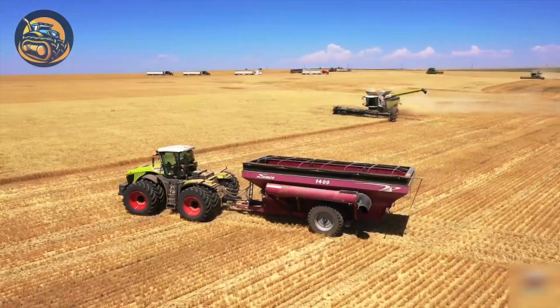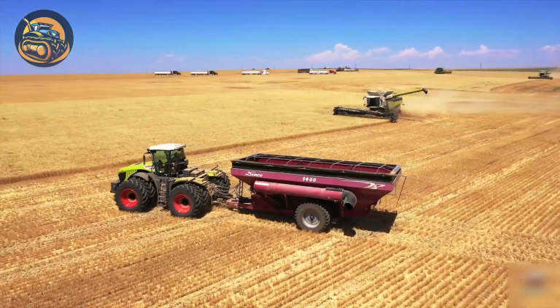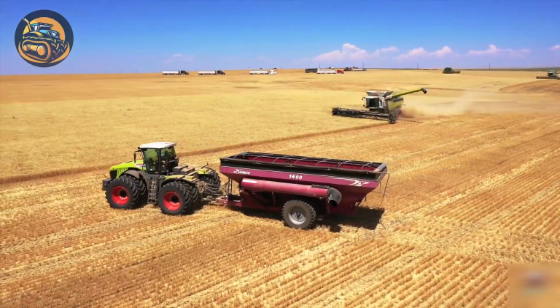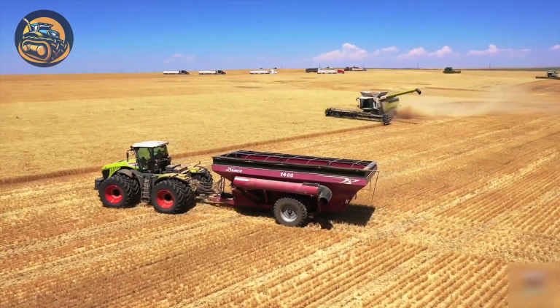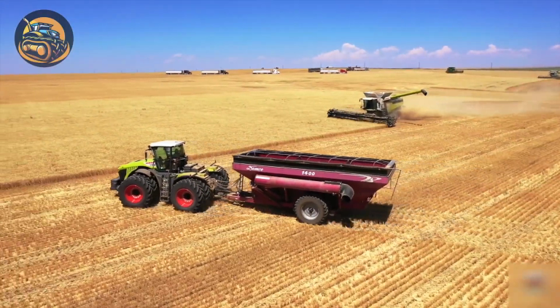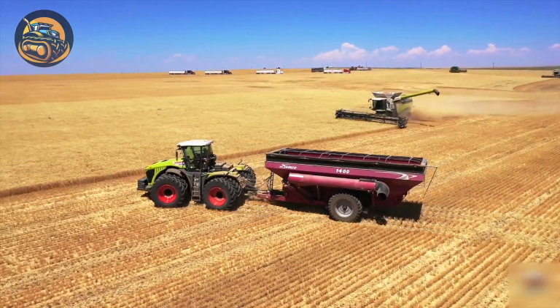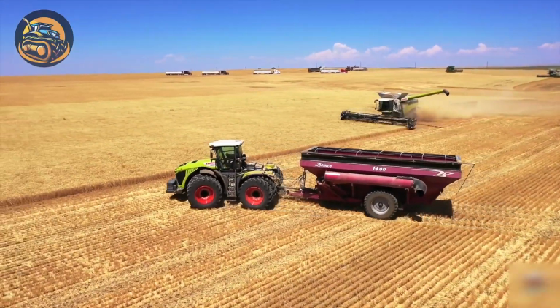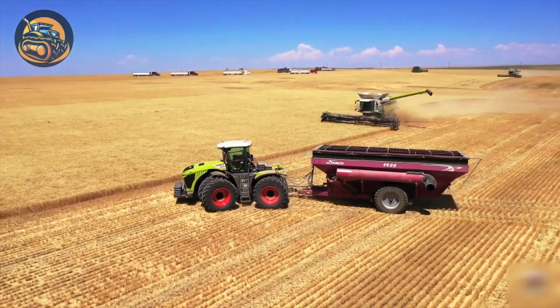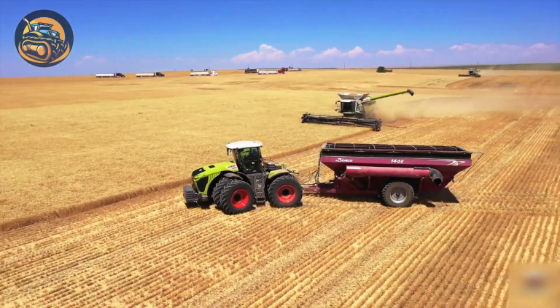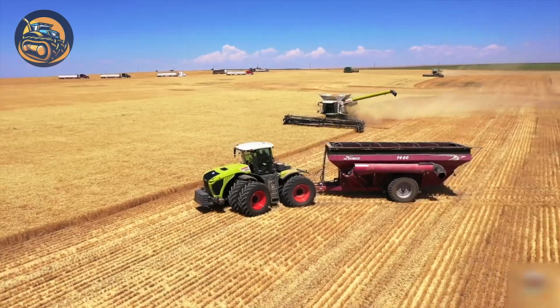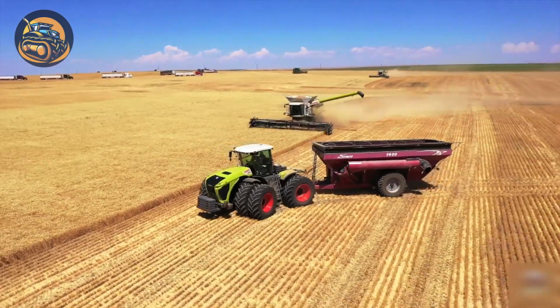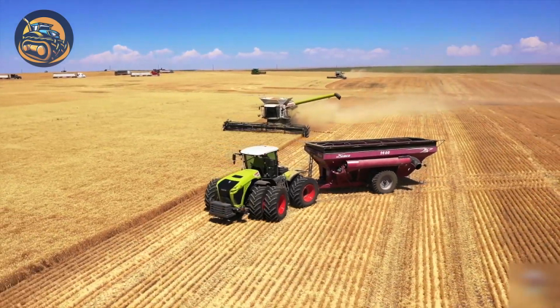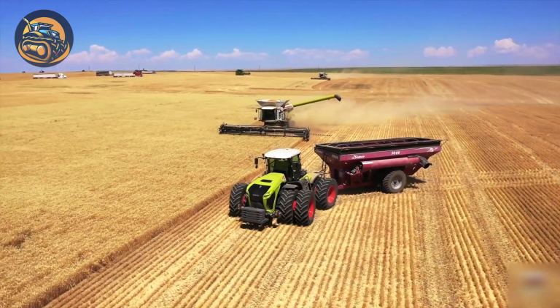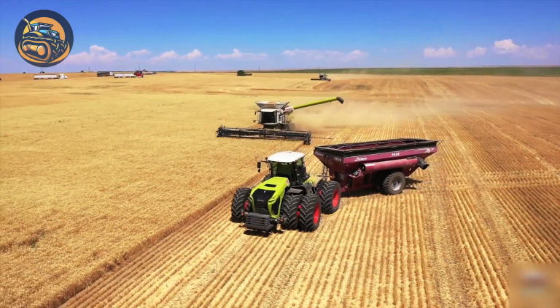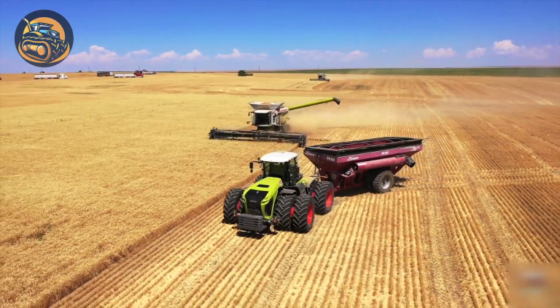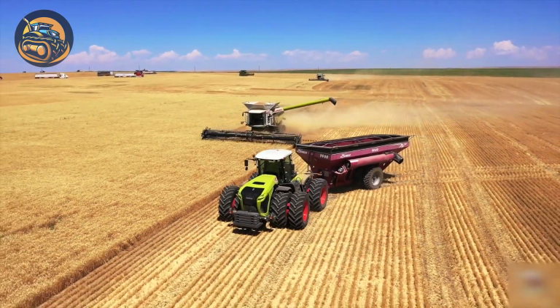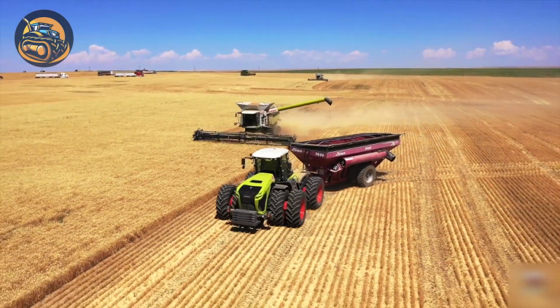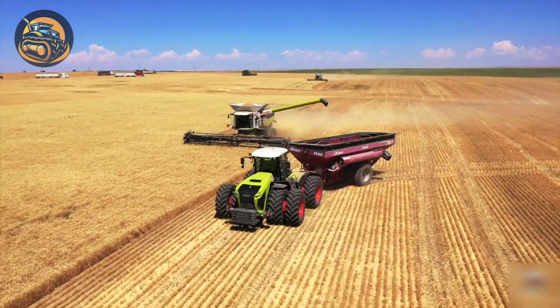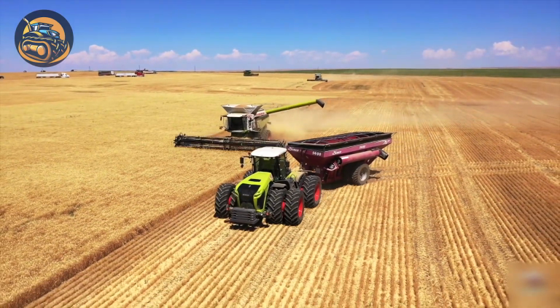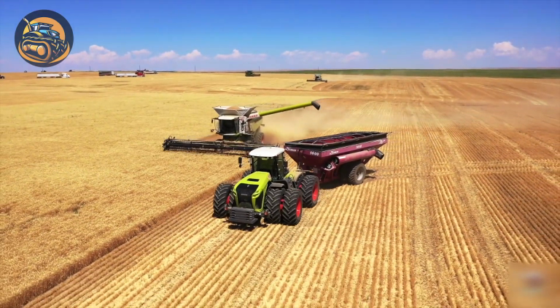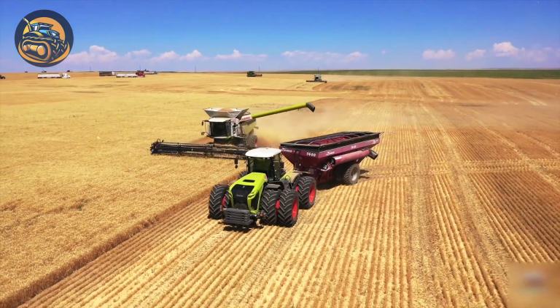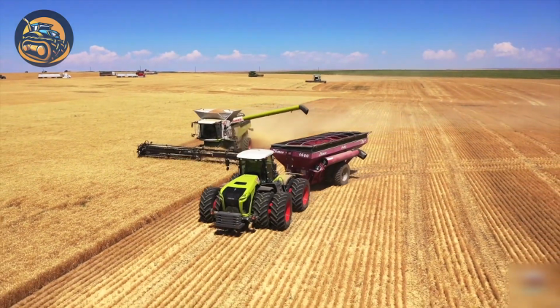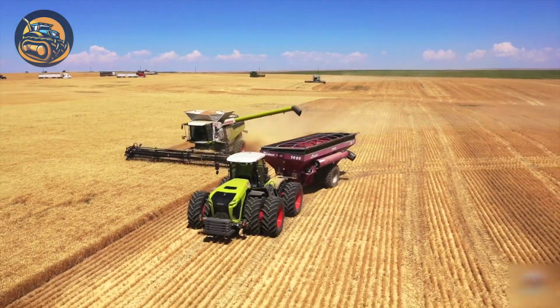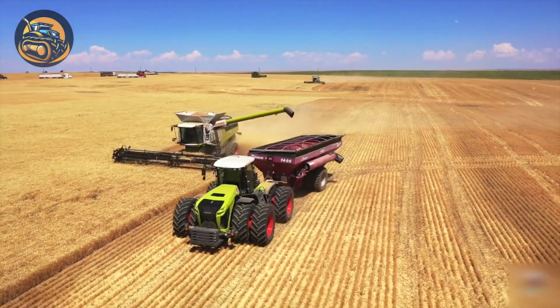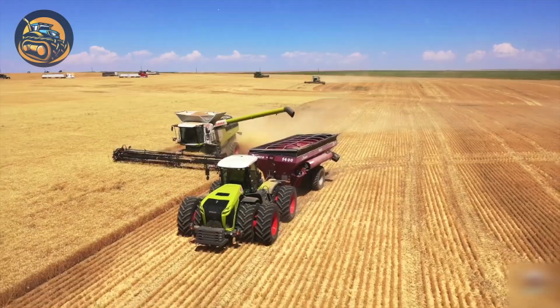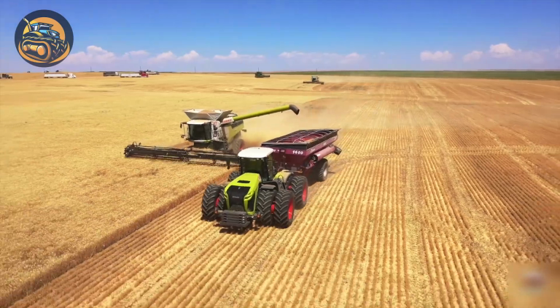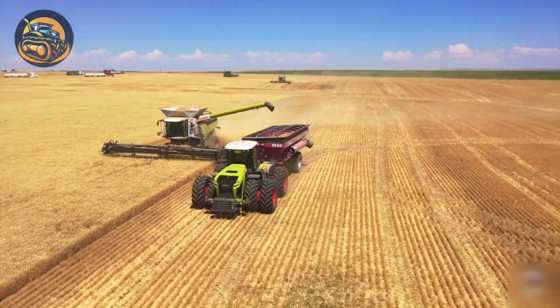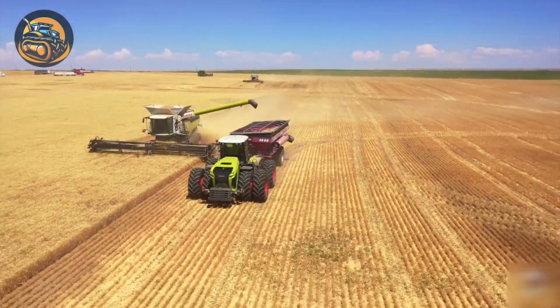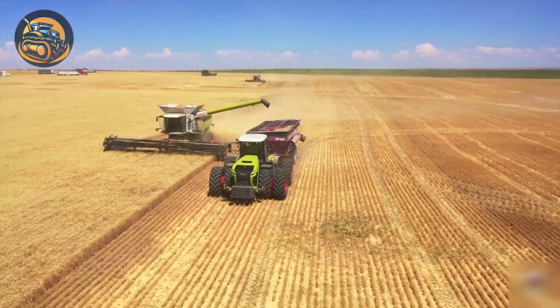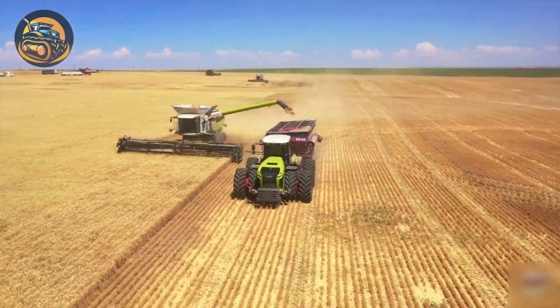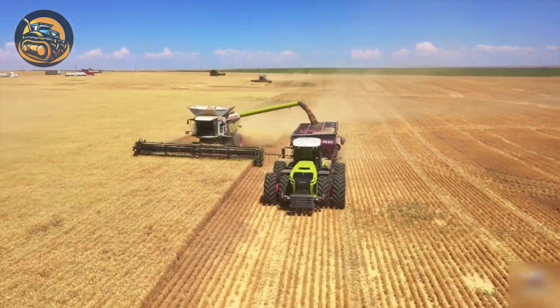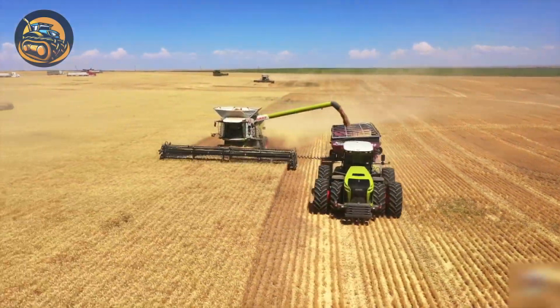It's wheat harvest season, and these 35-foot-wide Honeybee draper heads are at work again. Watching them in action is always a thrill.